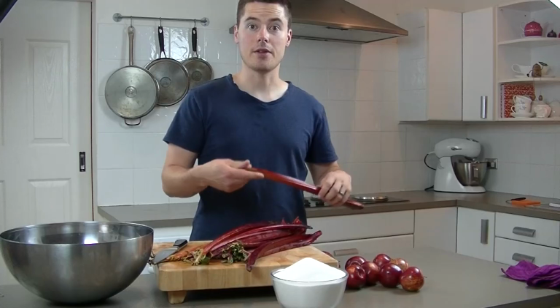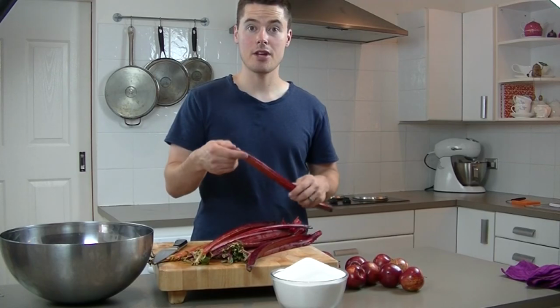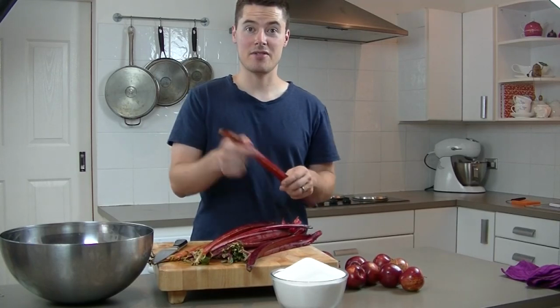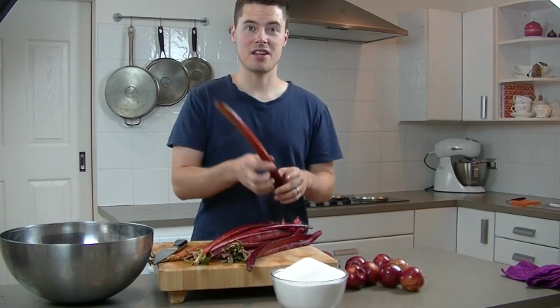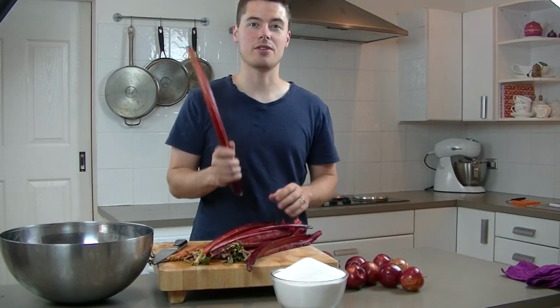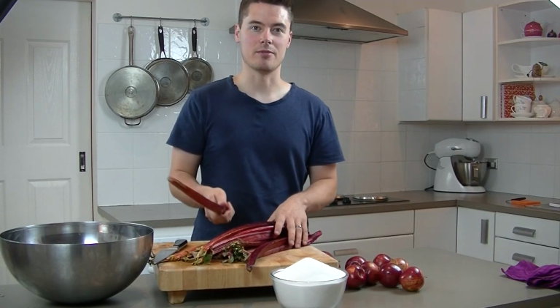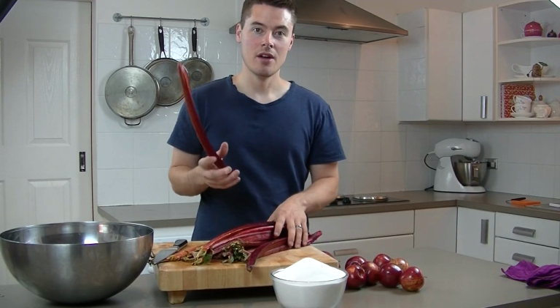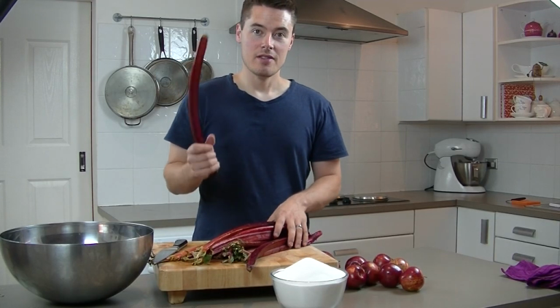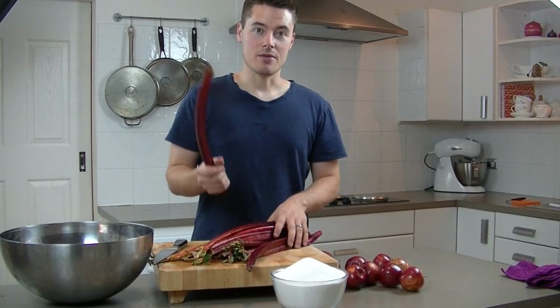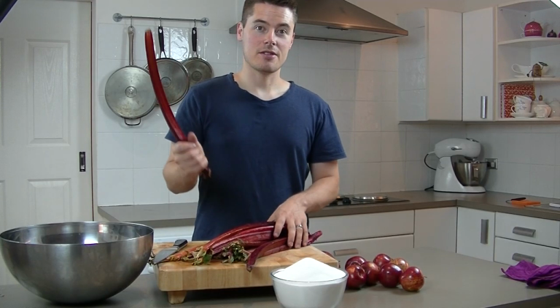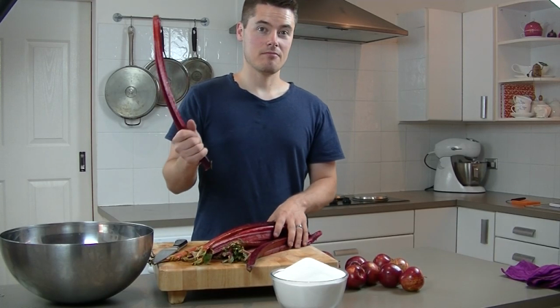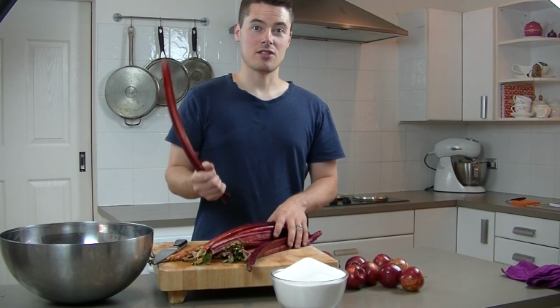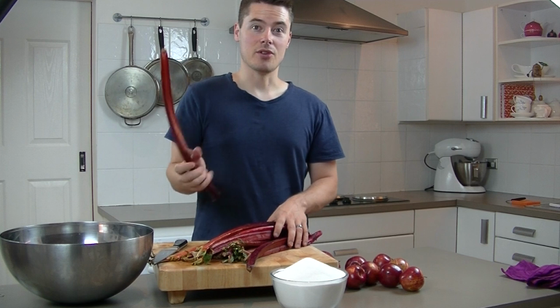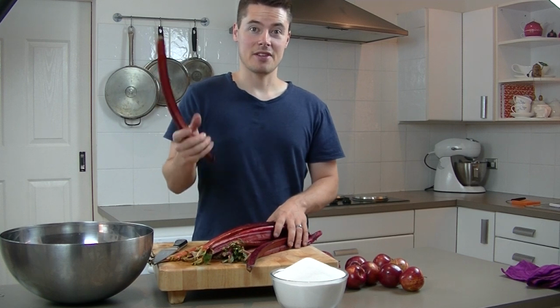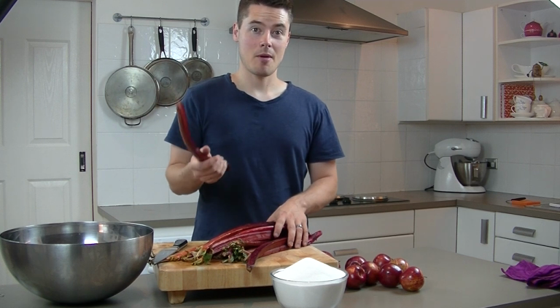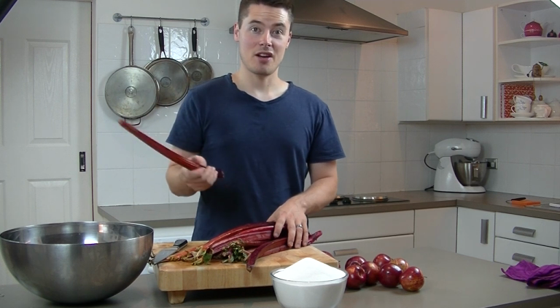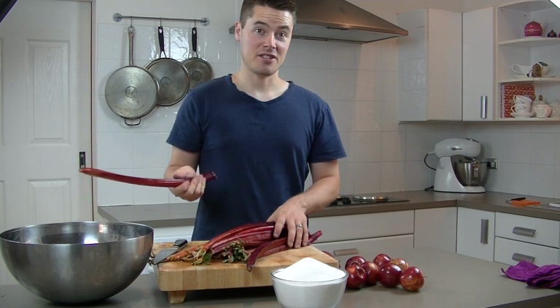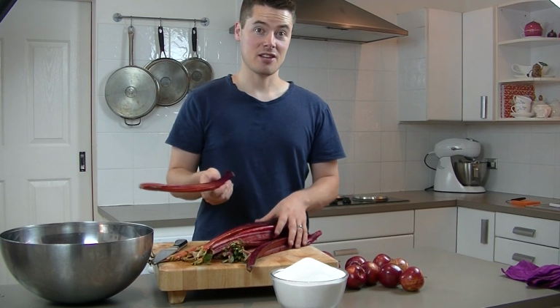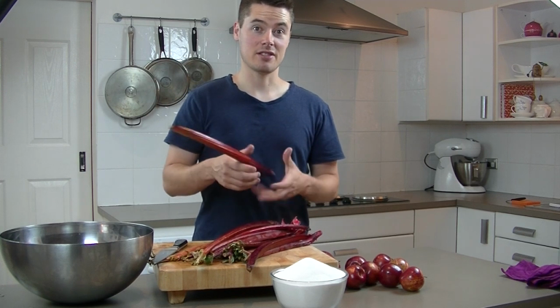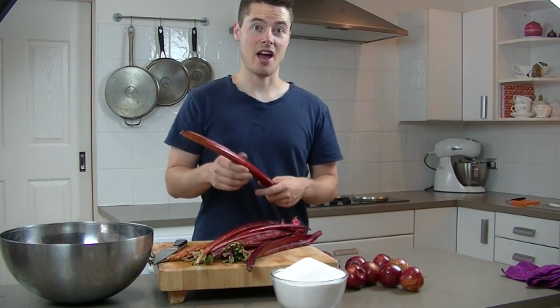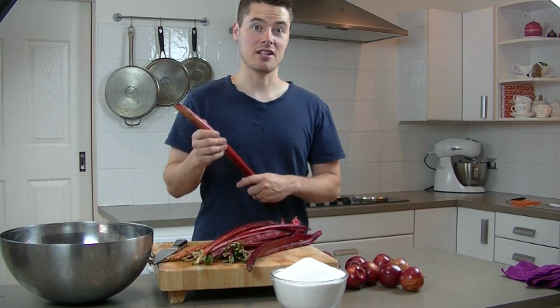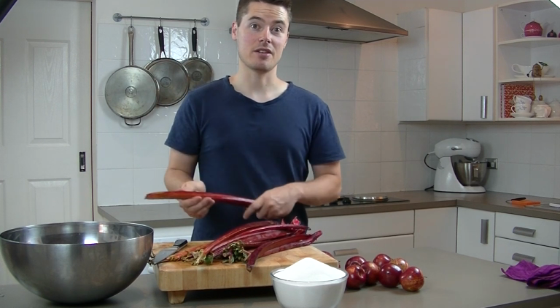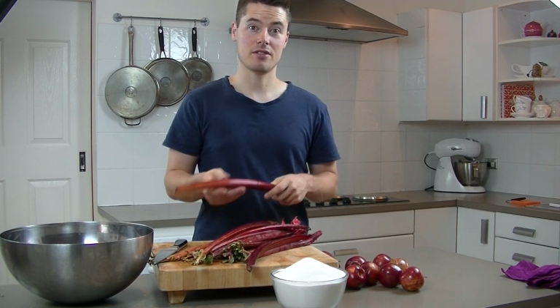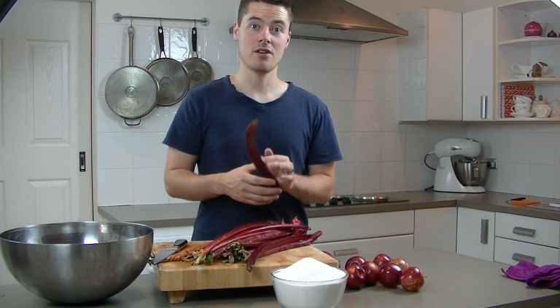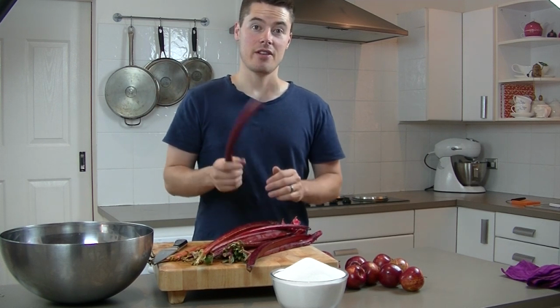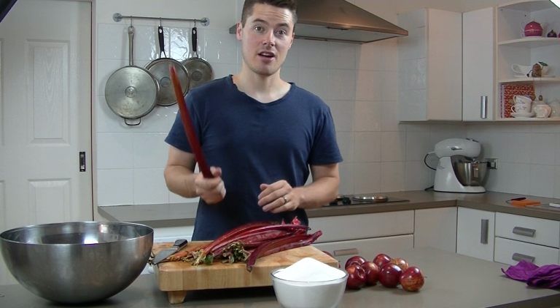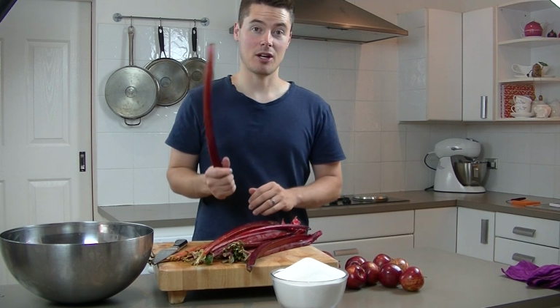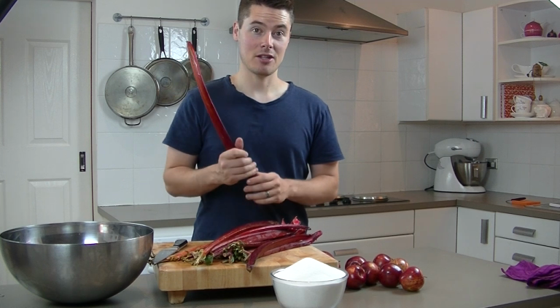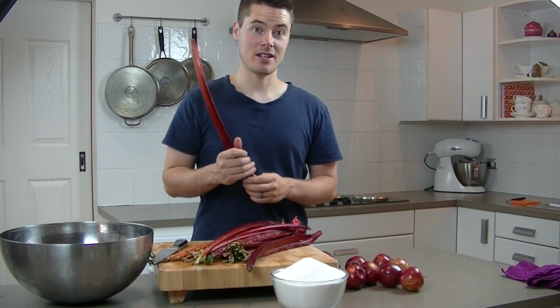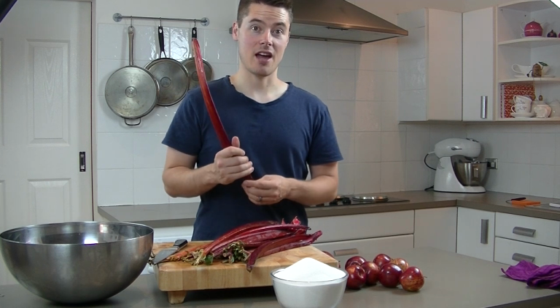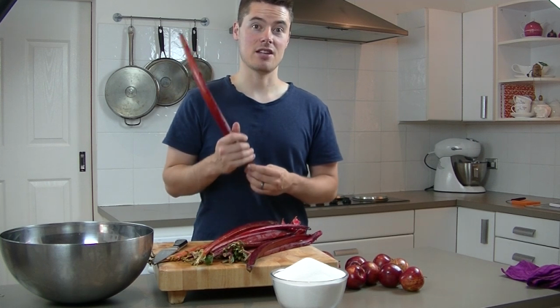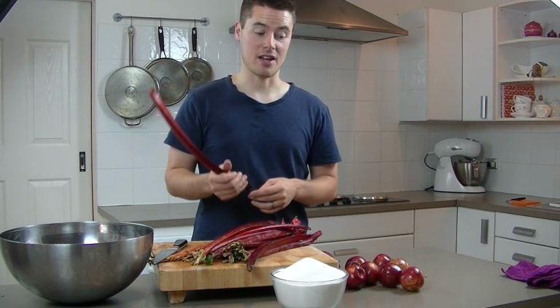The first time I made this, it was incredible — it was just awesome. The second time I made it, I tried to cheat a little bit and it didn't come out as good. So this time I'm going to go back to basics and it is fantastic.